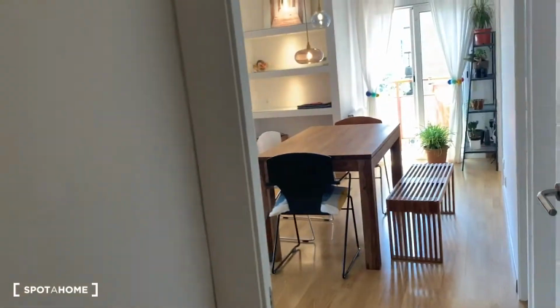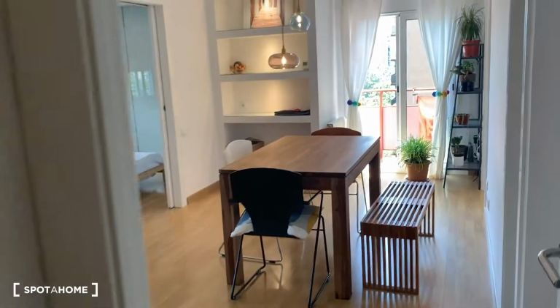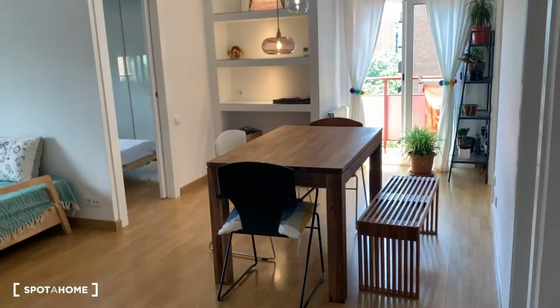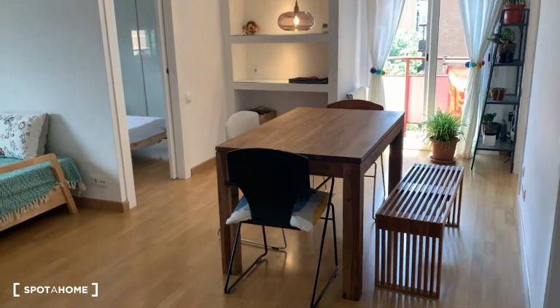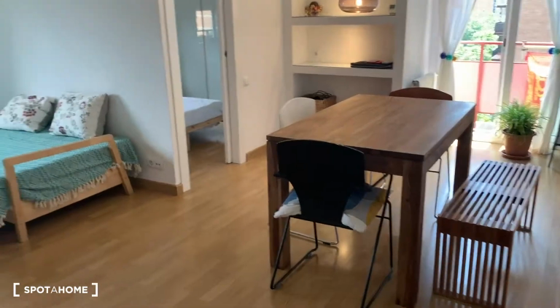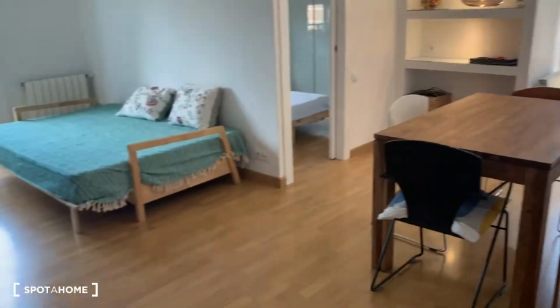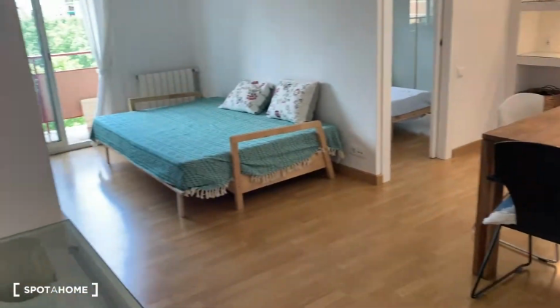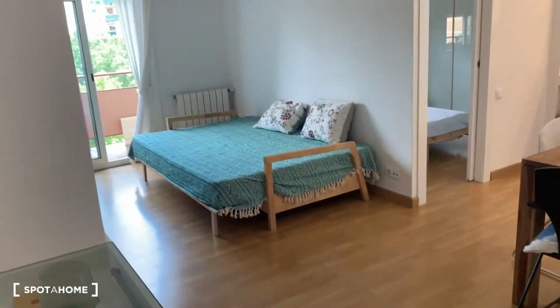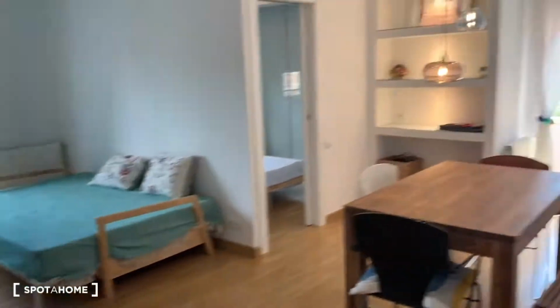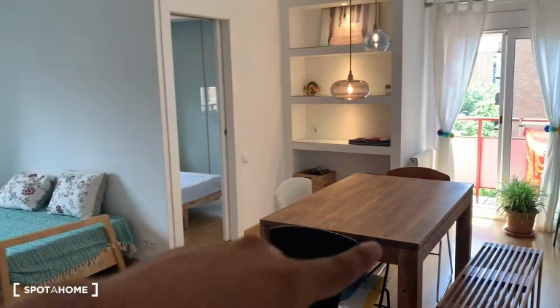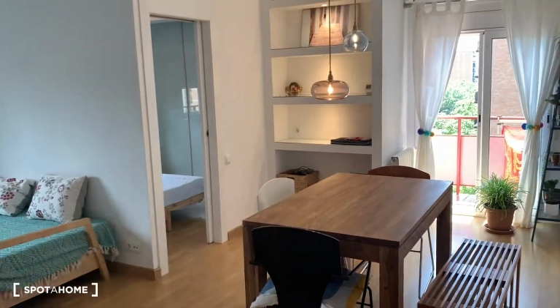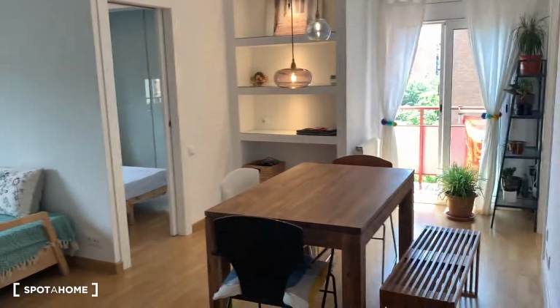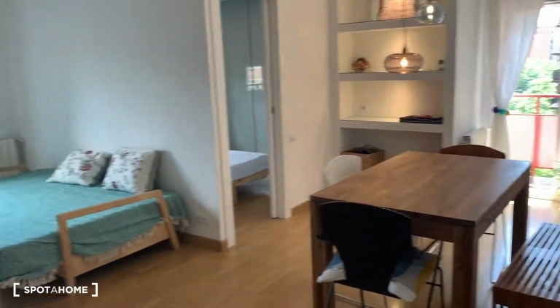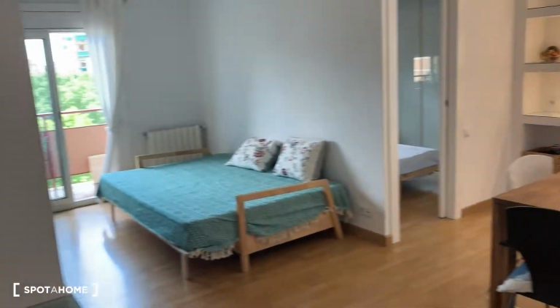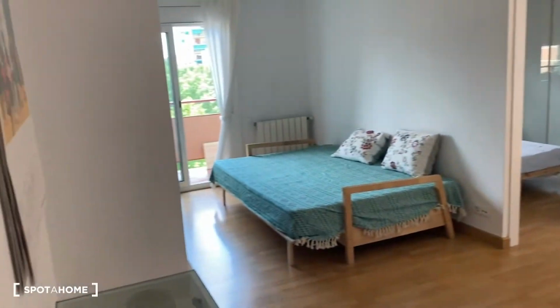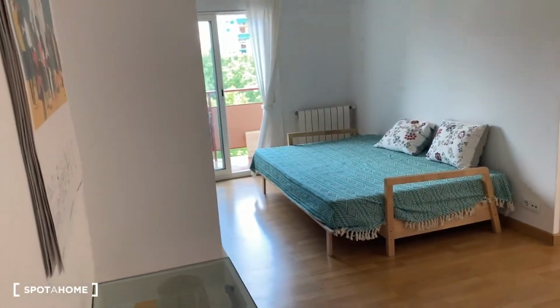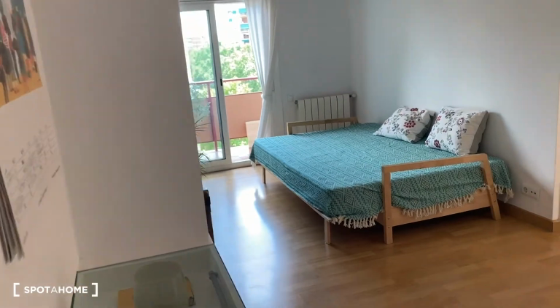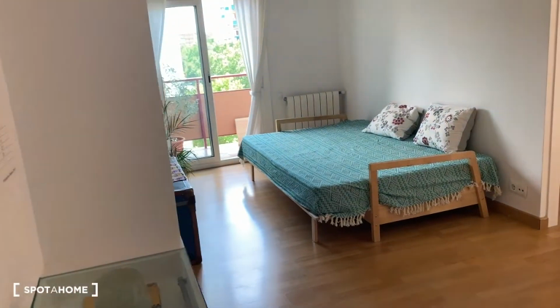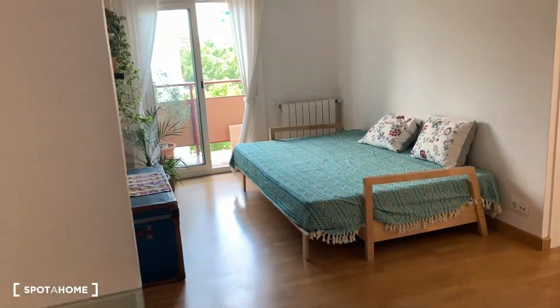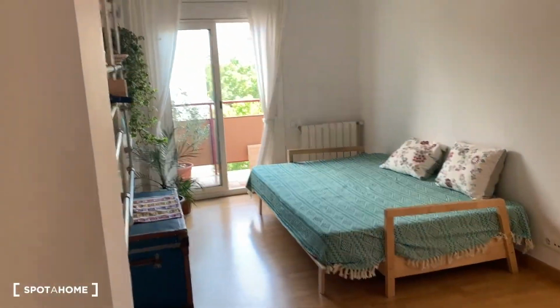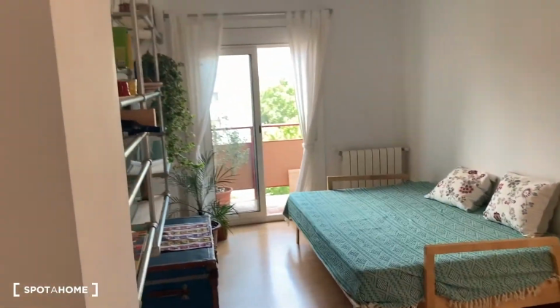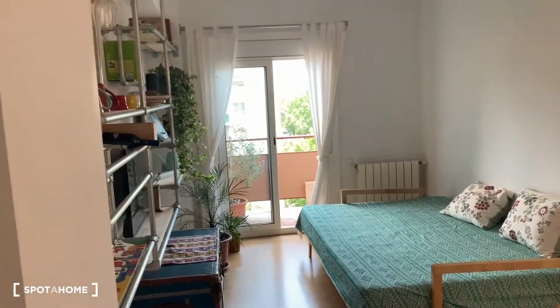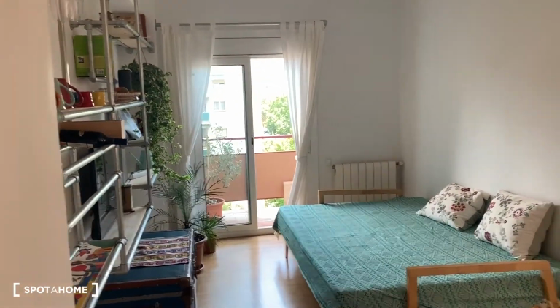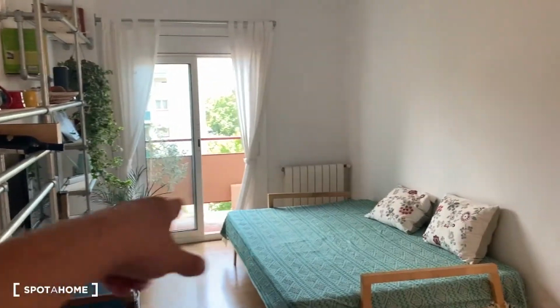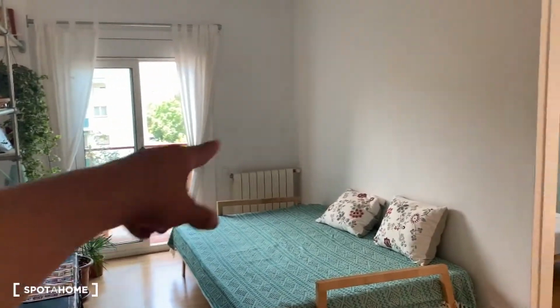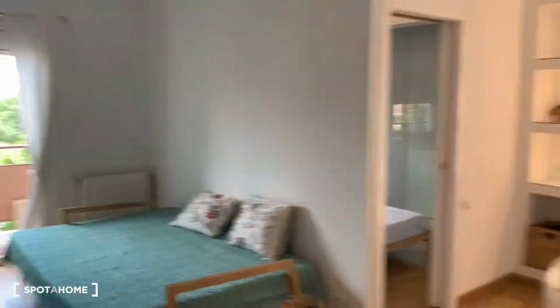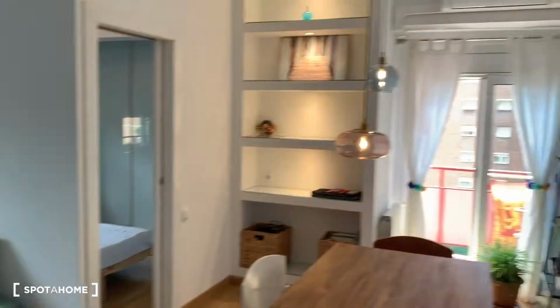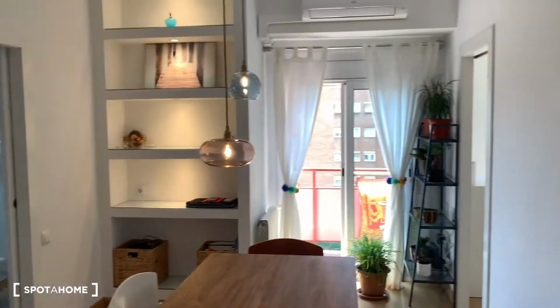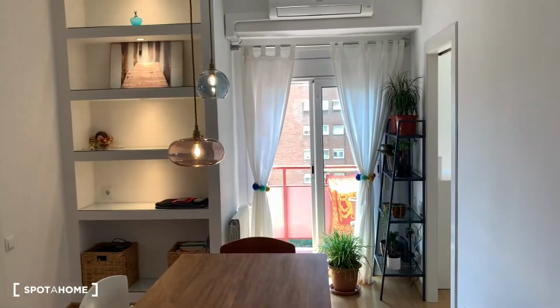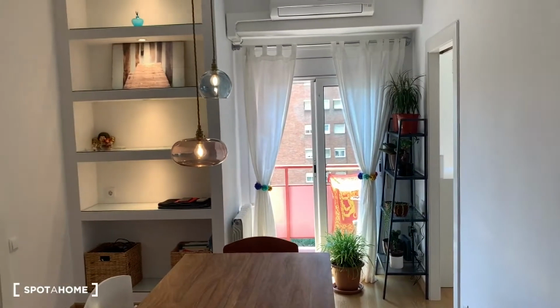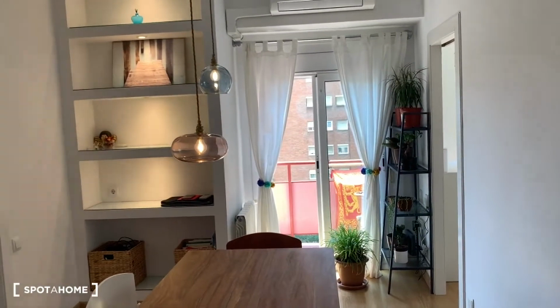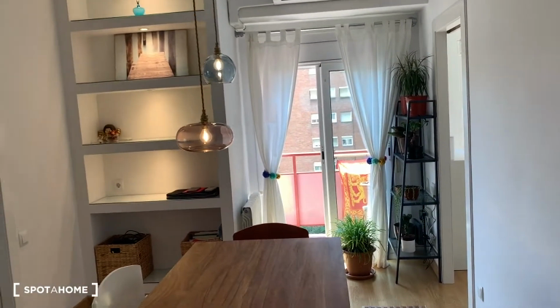And here you have the living room. You have the dining room over here and the living room. And you have two balconies — one really long and the other a small balcony.